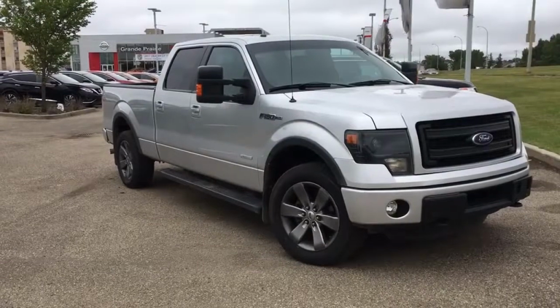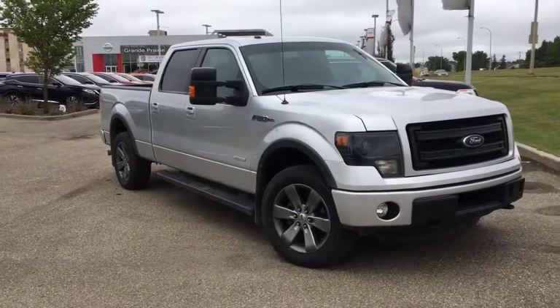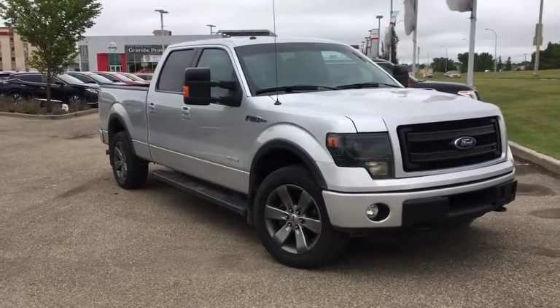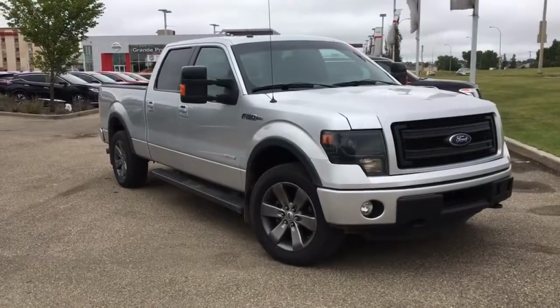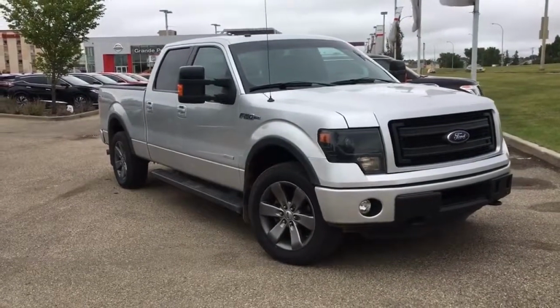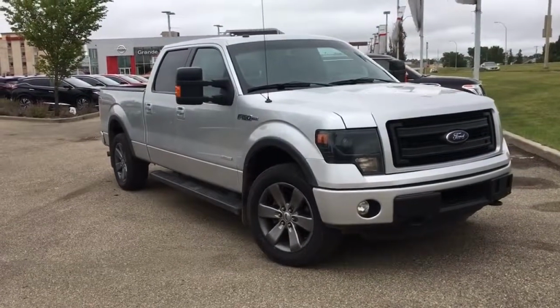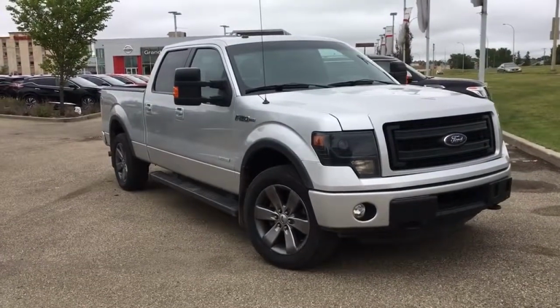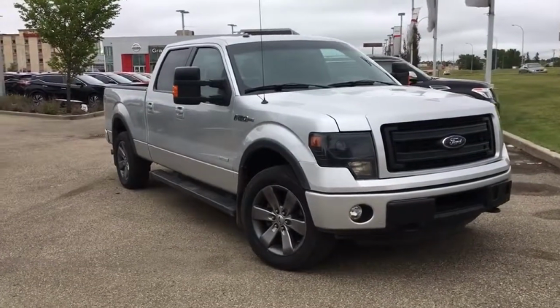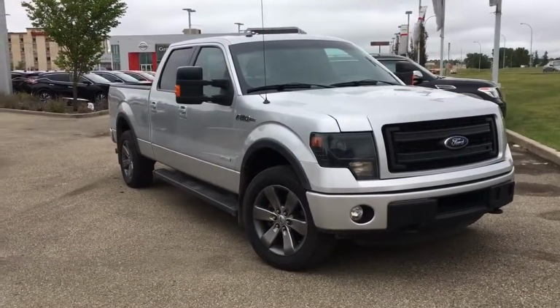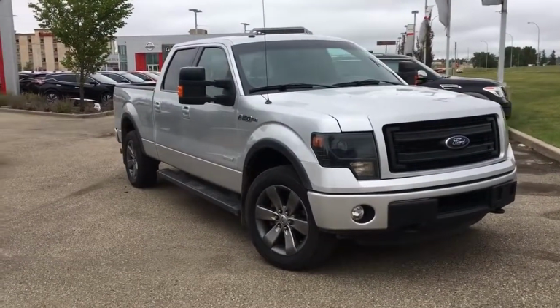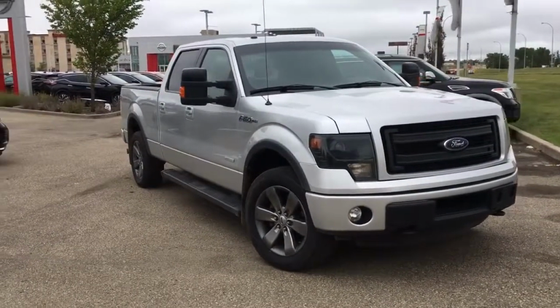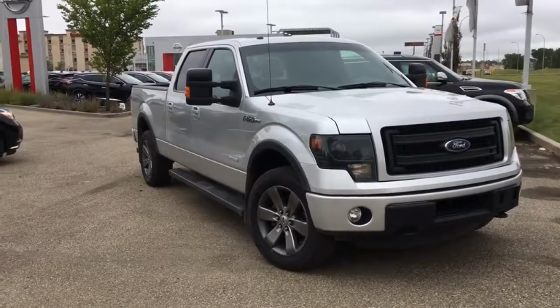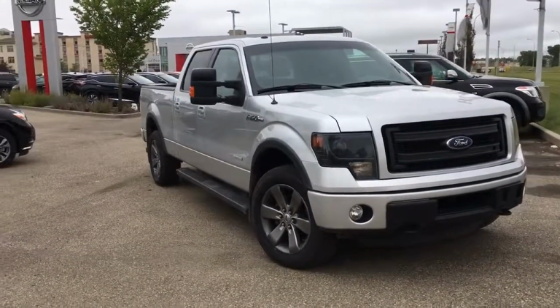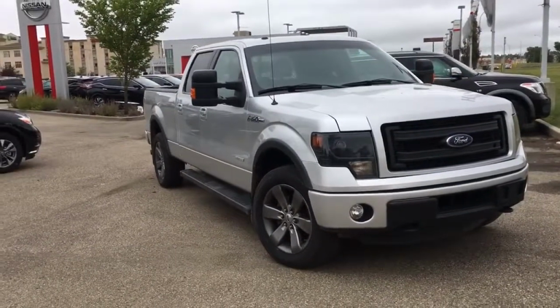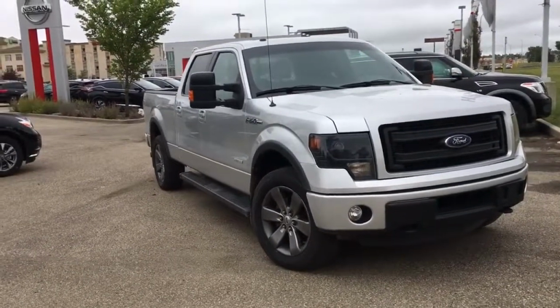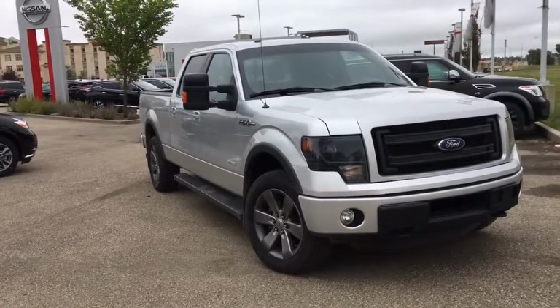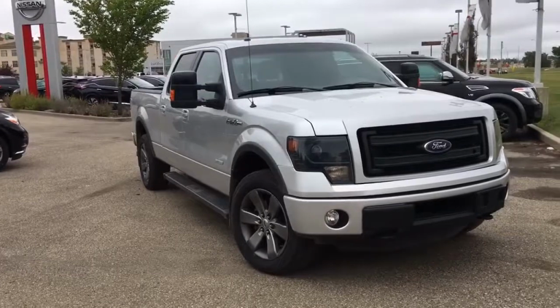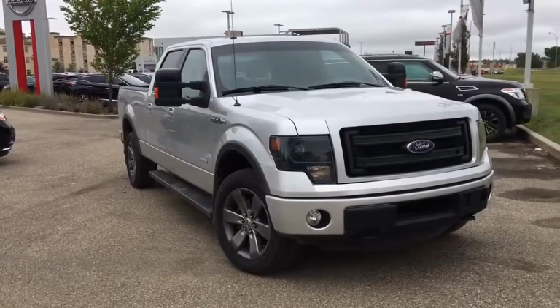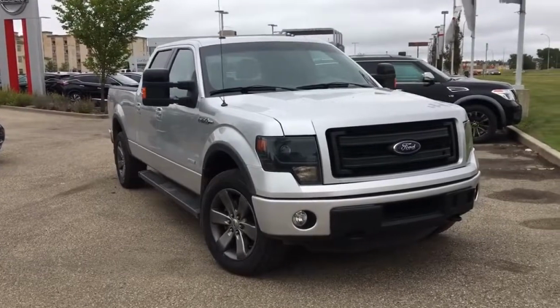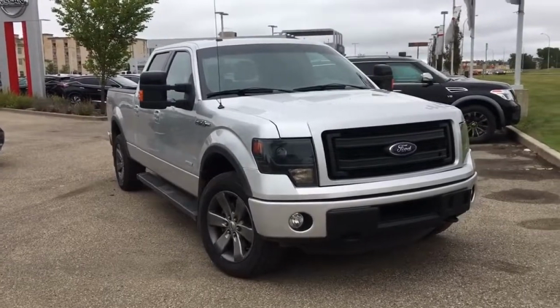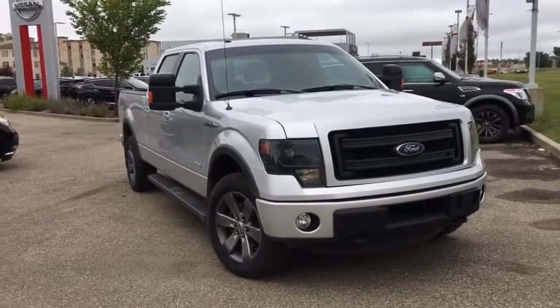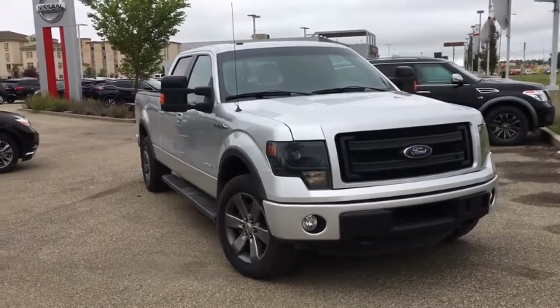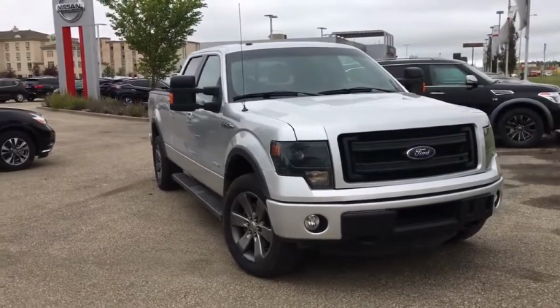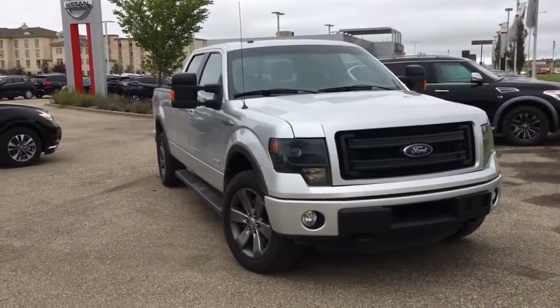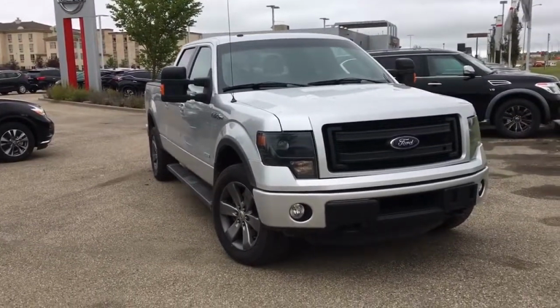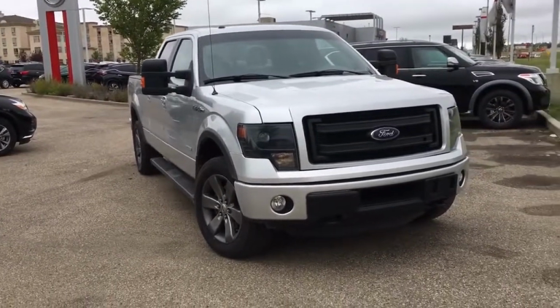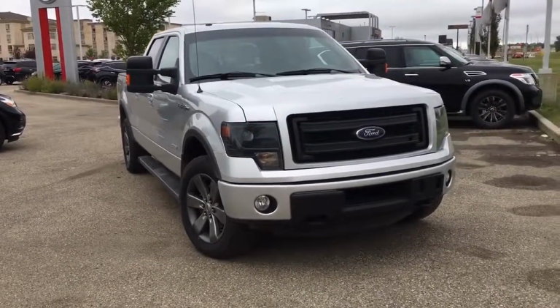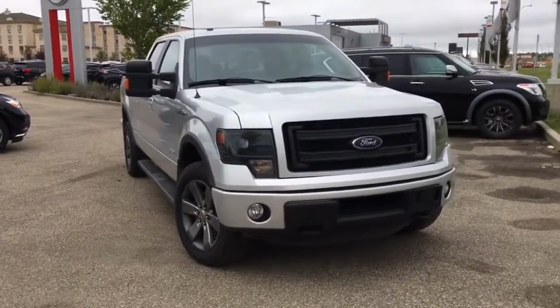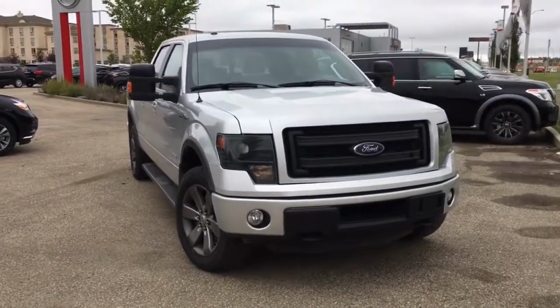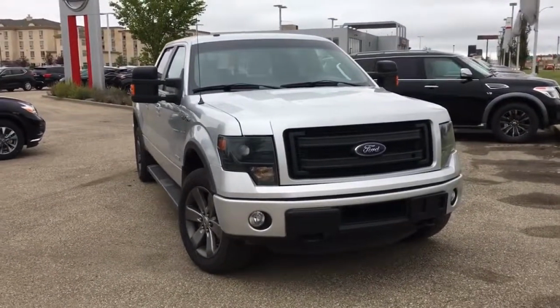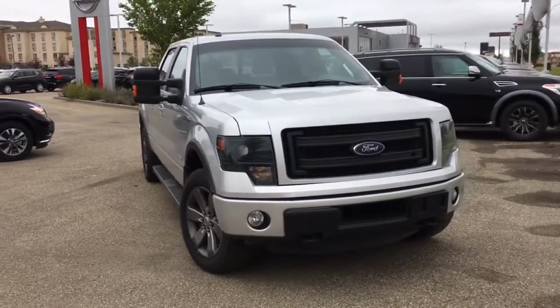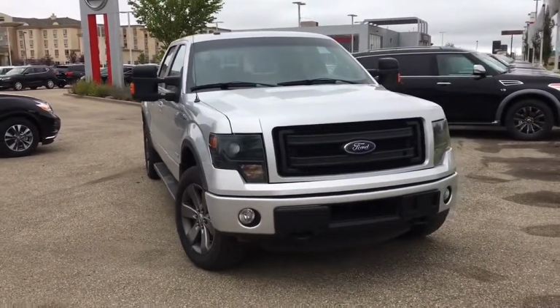Hello and welcome to Grand Prix Nissan. My name is Janelle and today we're taking a look at this 2014 Ford F-150 FX4 SuperCrew cab truck in silver.